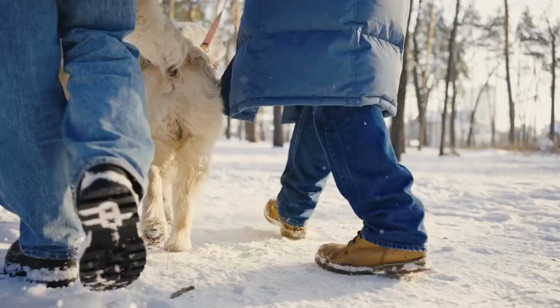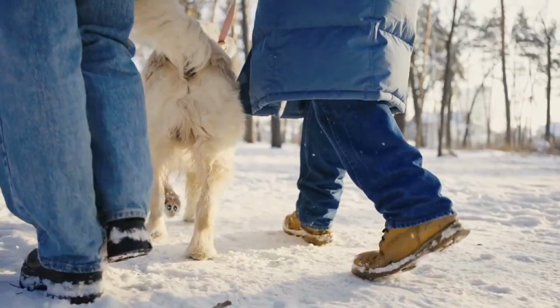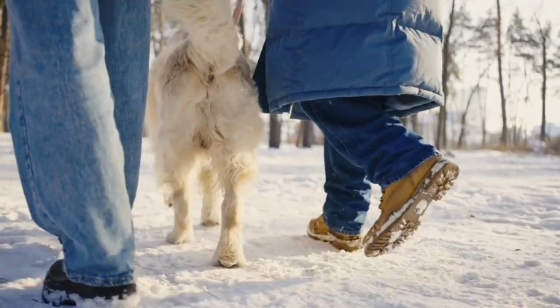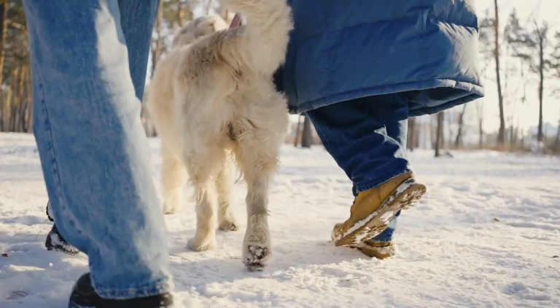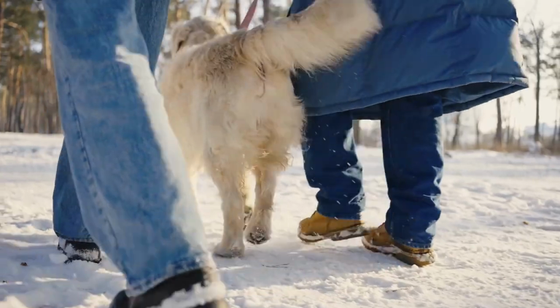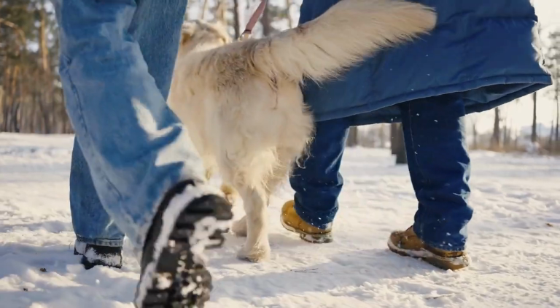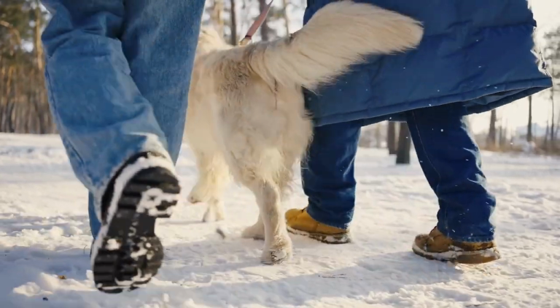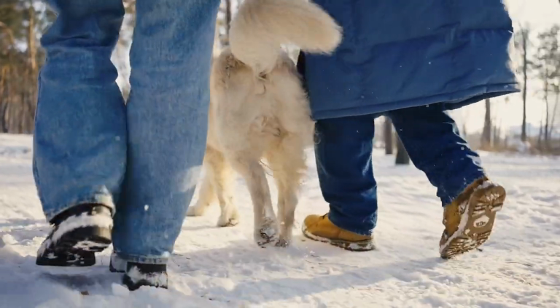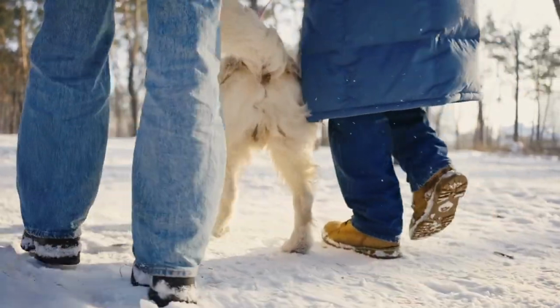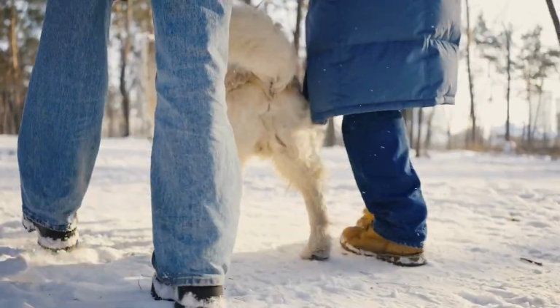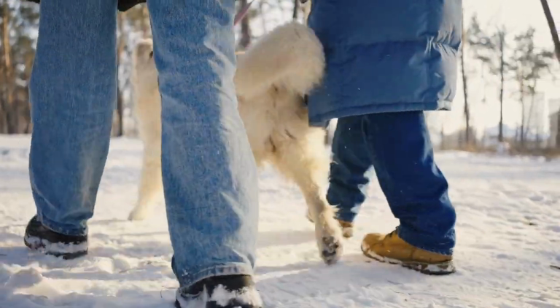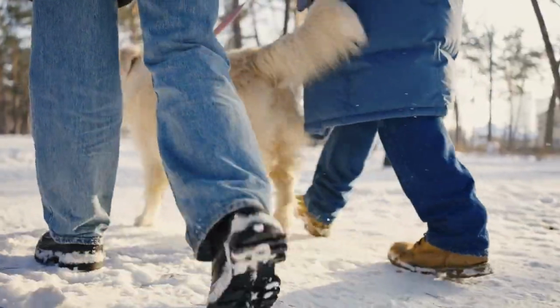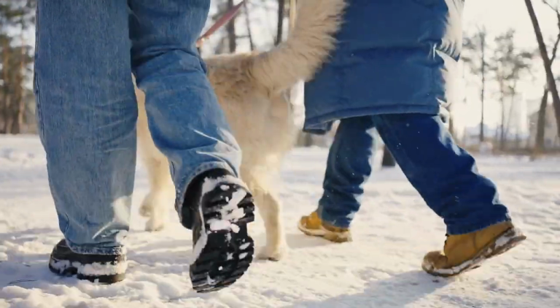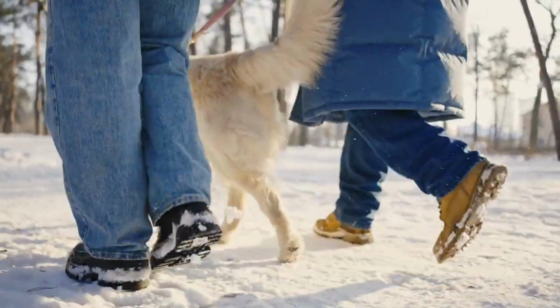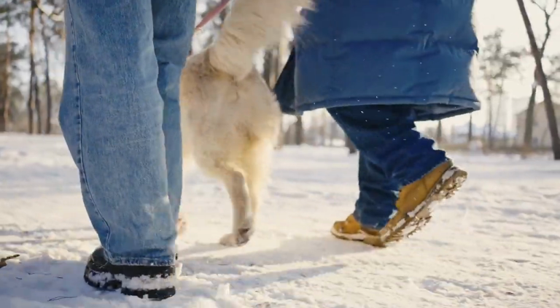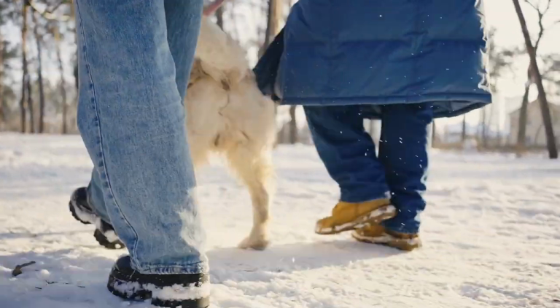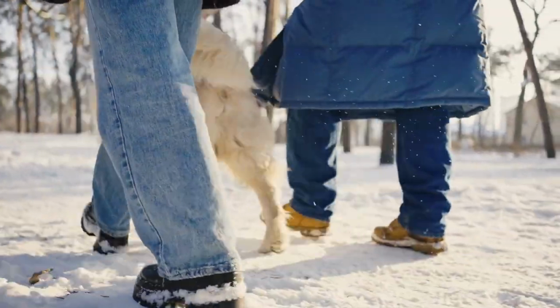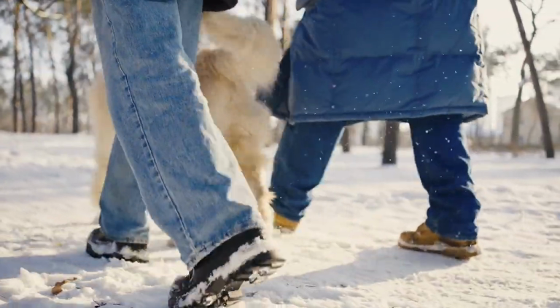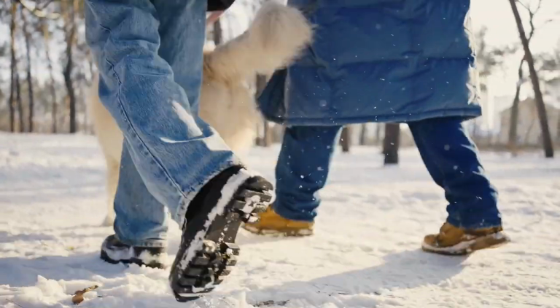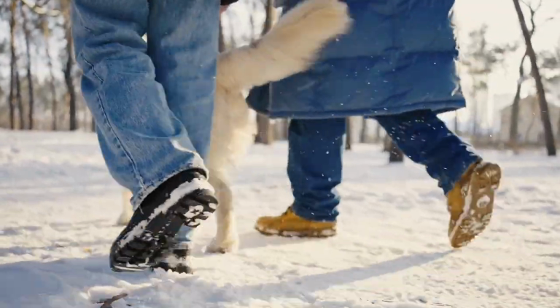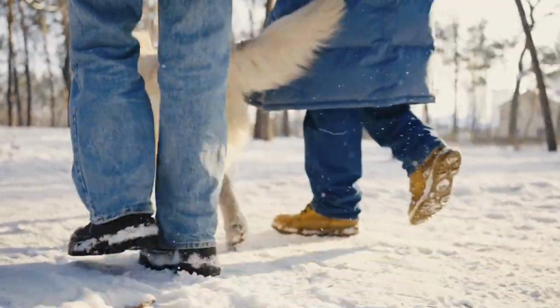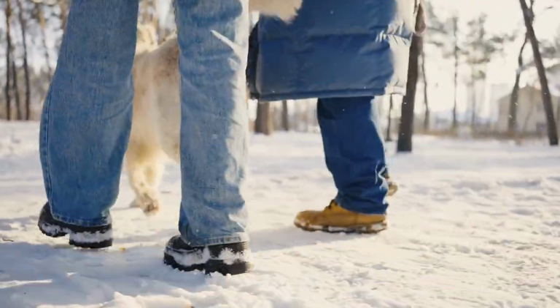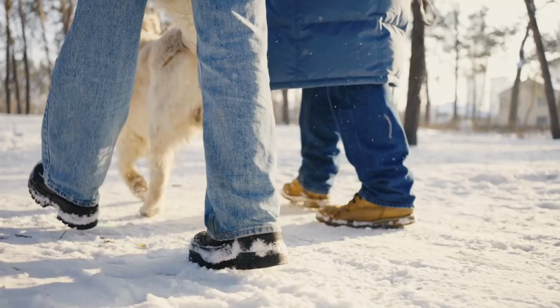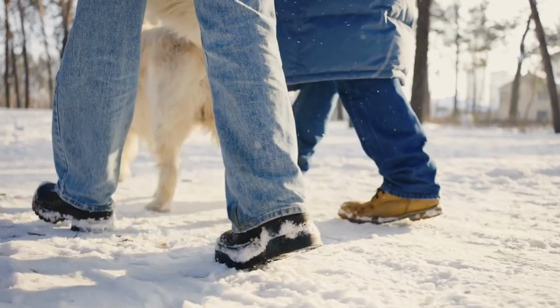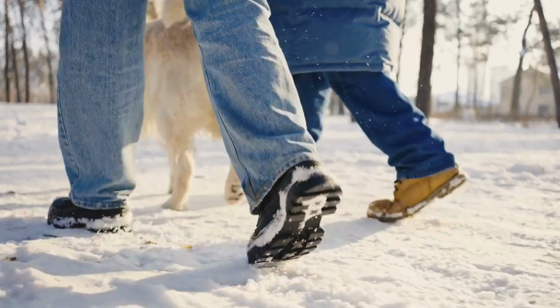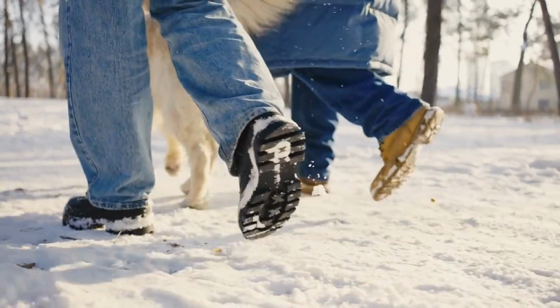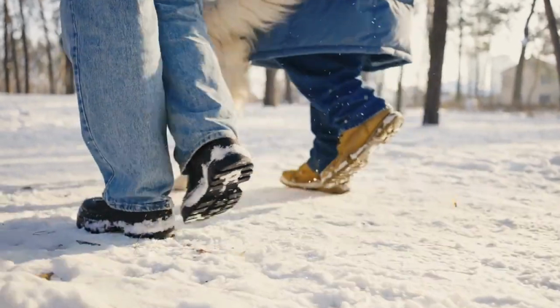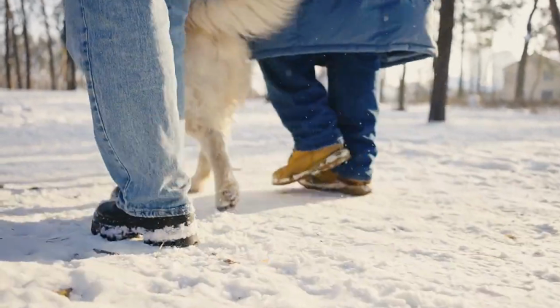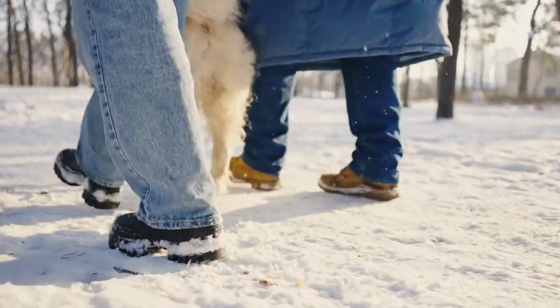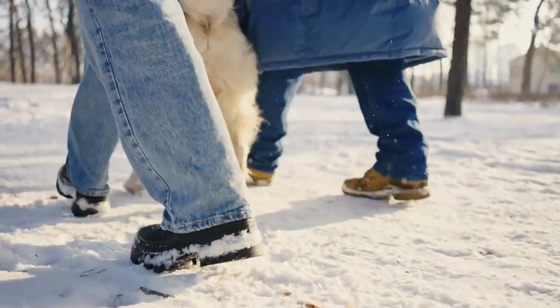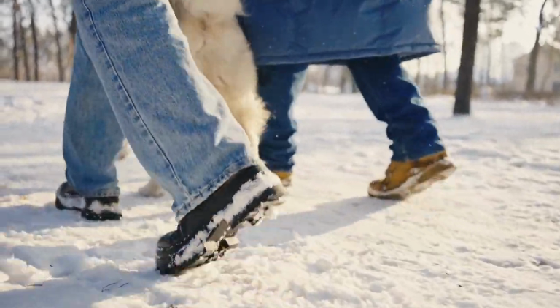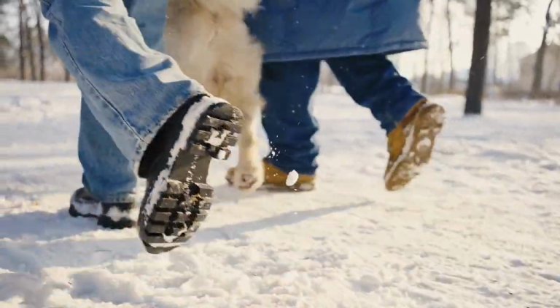And if you want to avoid my biggest regret in raising my first Golden Retriever puppy, watch this video next. Thanks for watching and I'll see you in the next video.